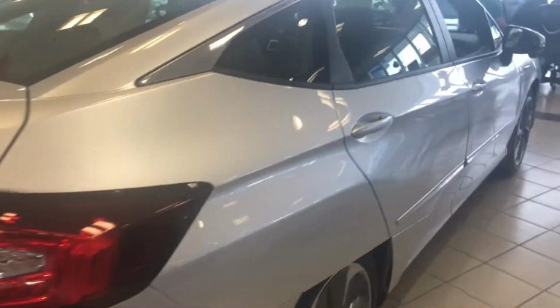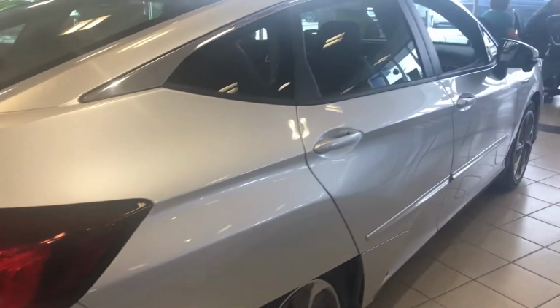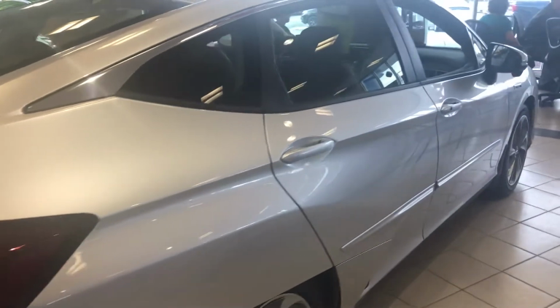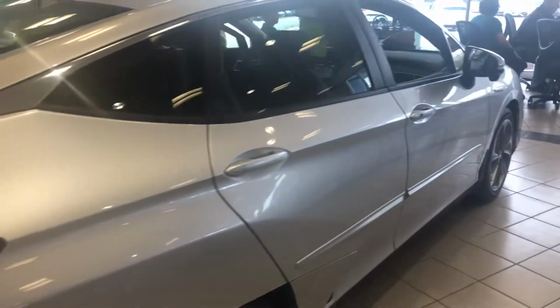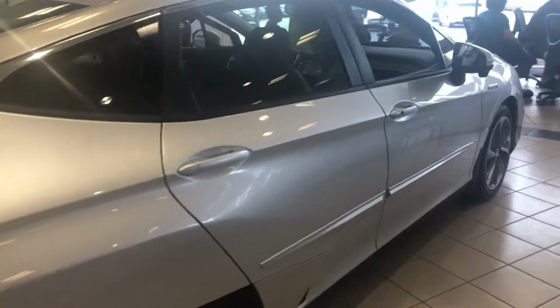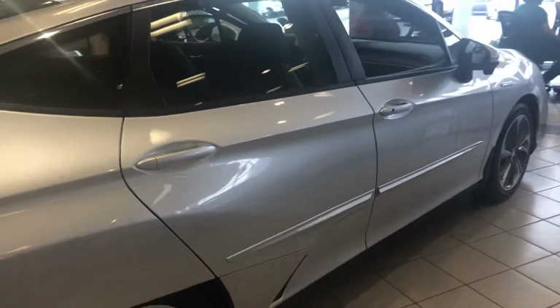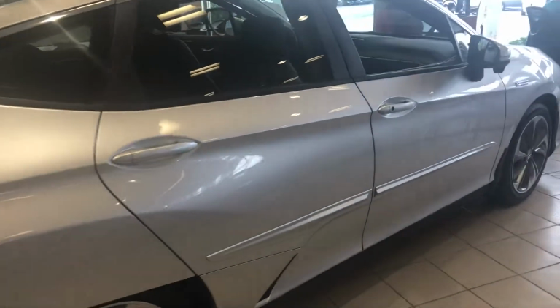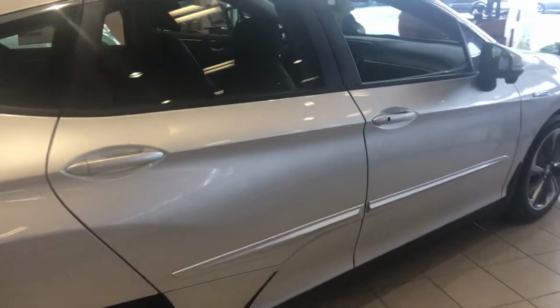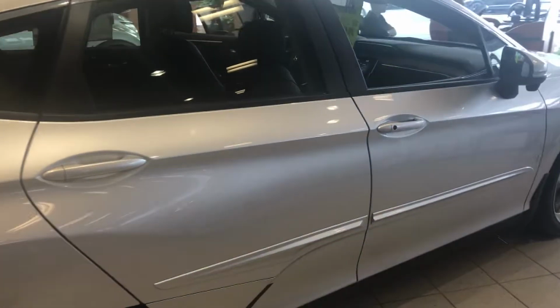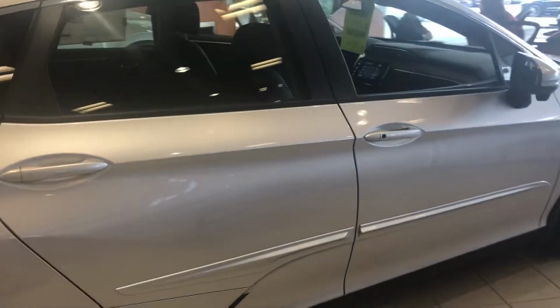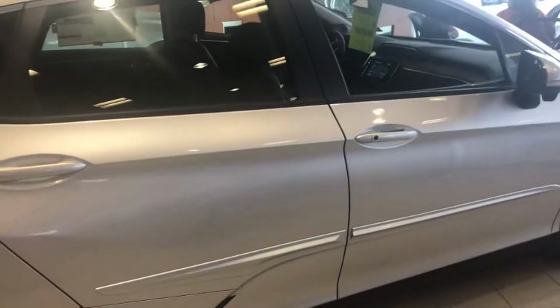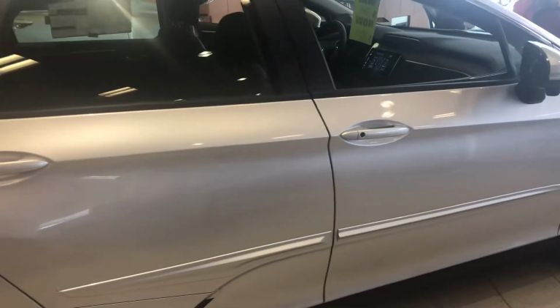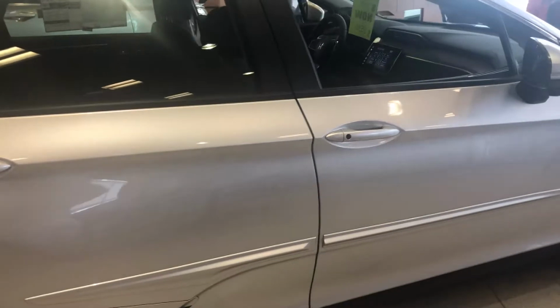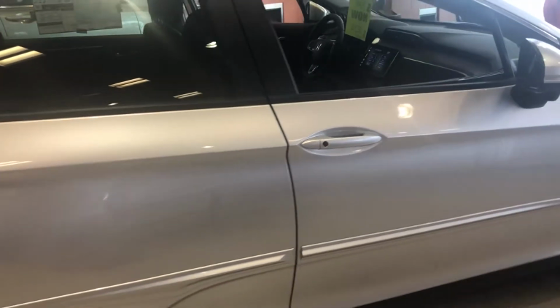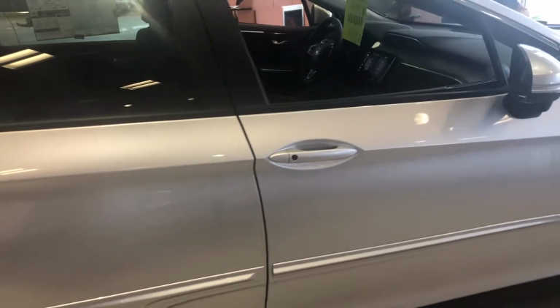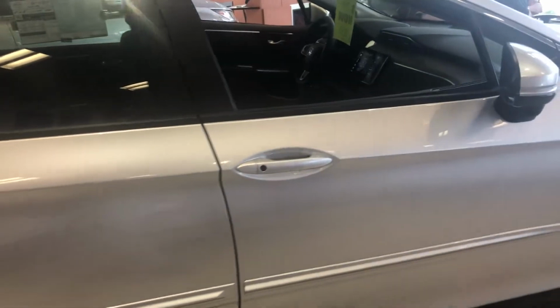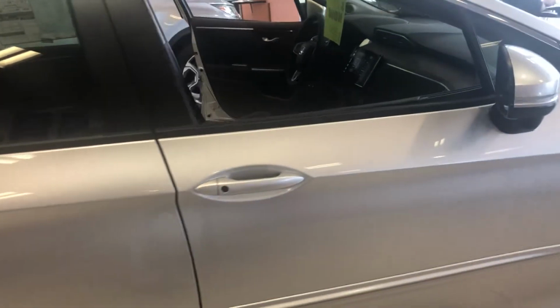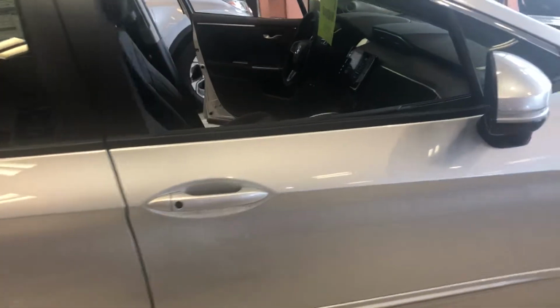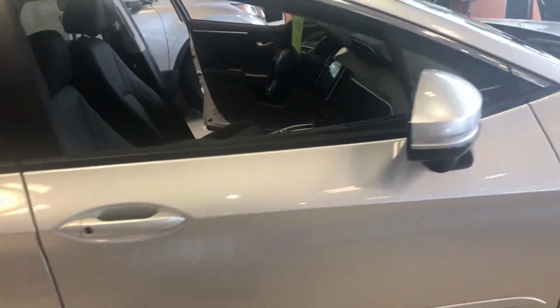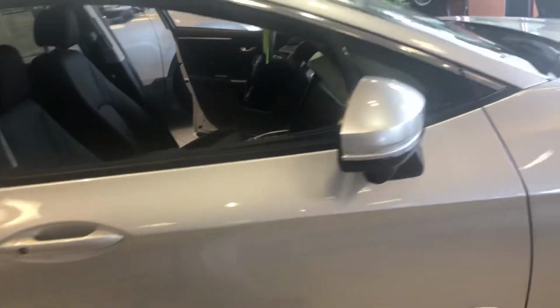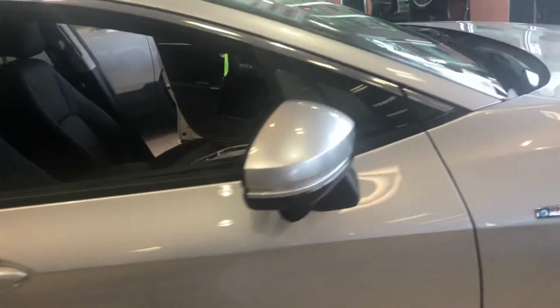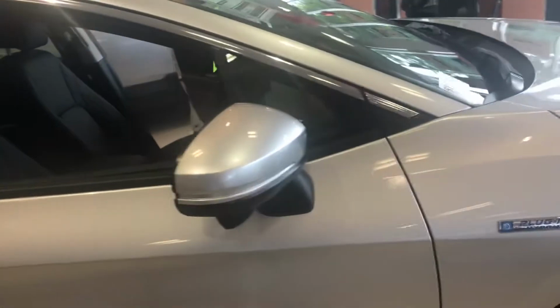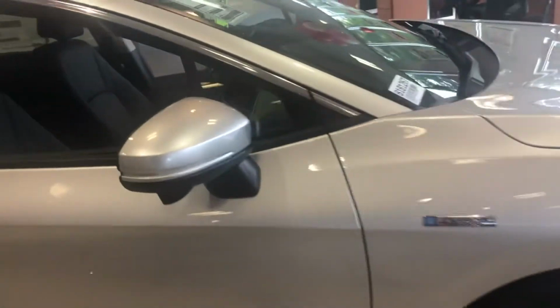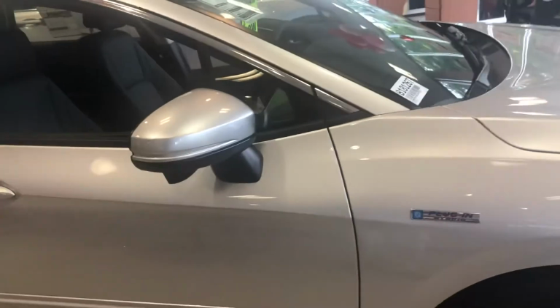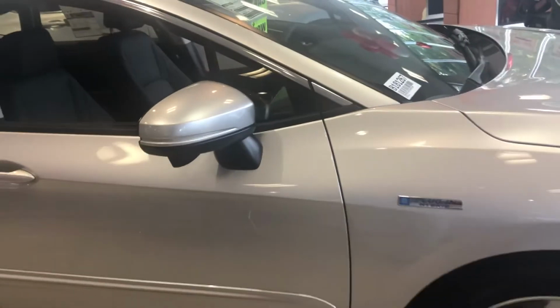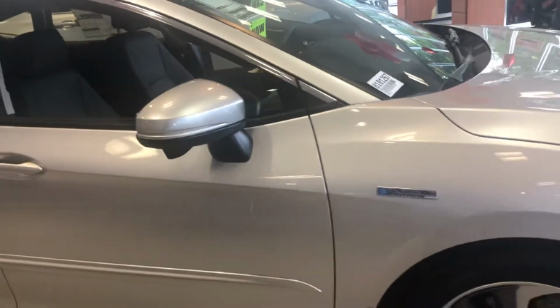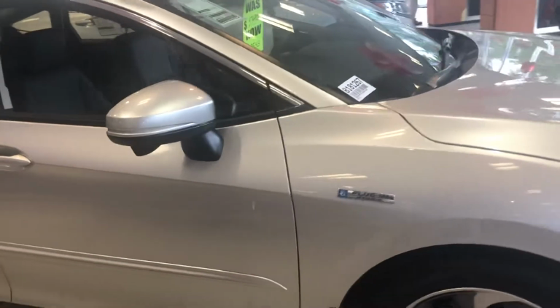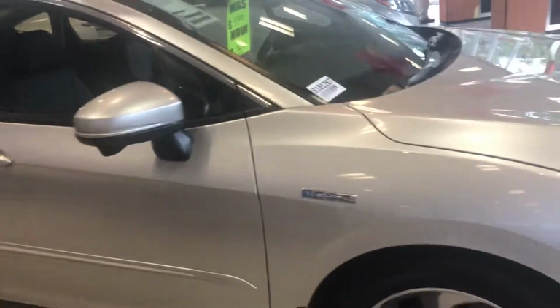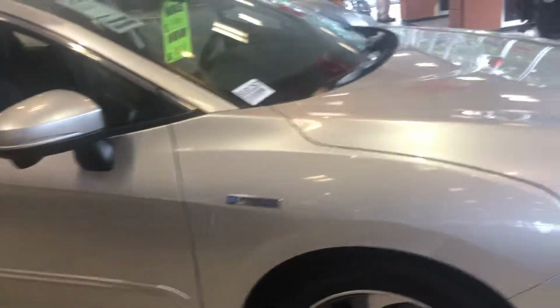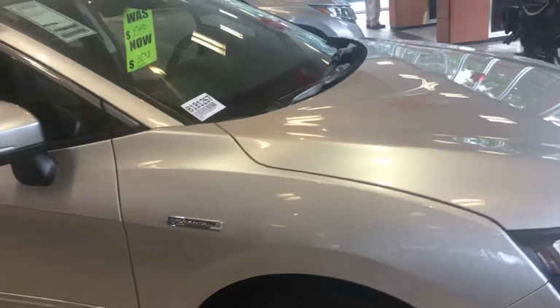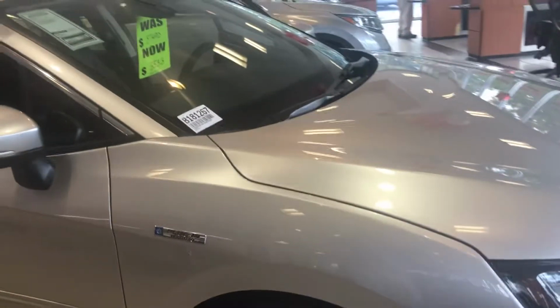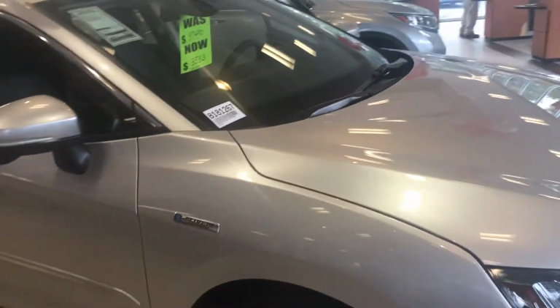This vehicle also qualifies for a $7,500 federal tax credit for eligible consumers. Any other questions, feel free to contact me directly at 603-315-6221. Shawn, I hope to see you soon.